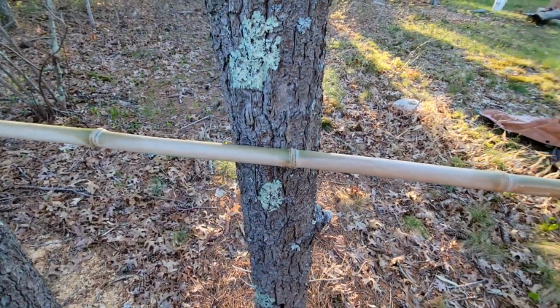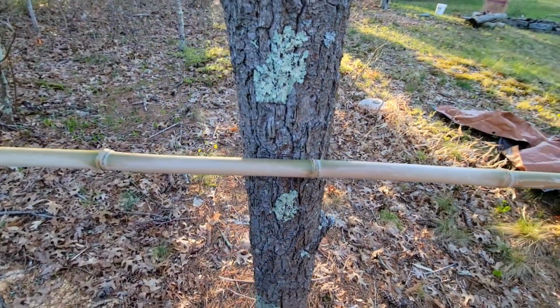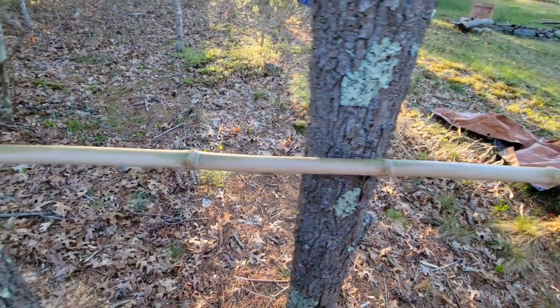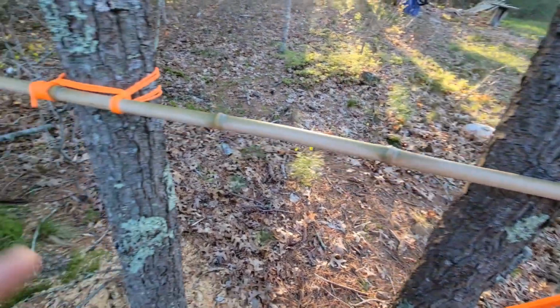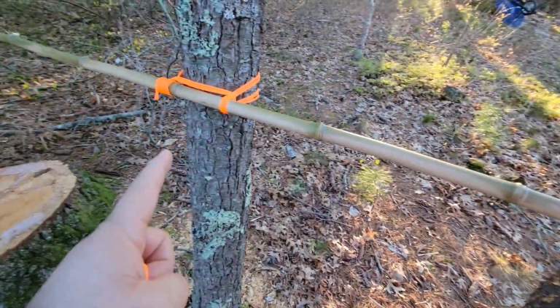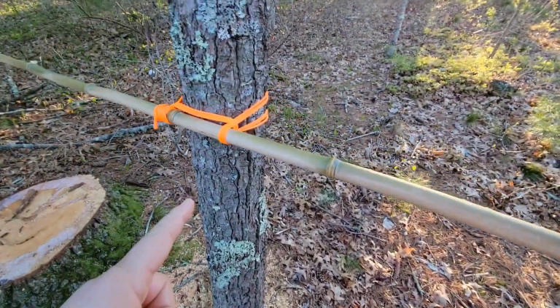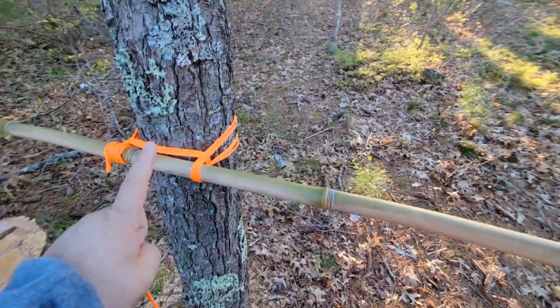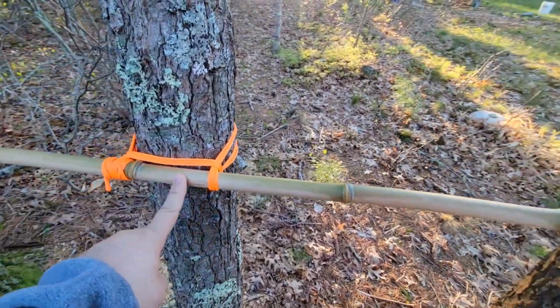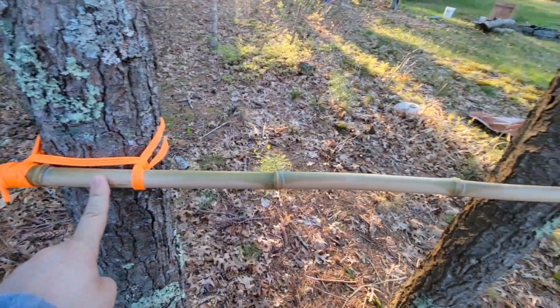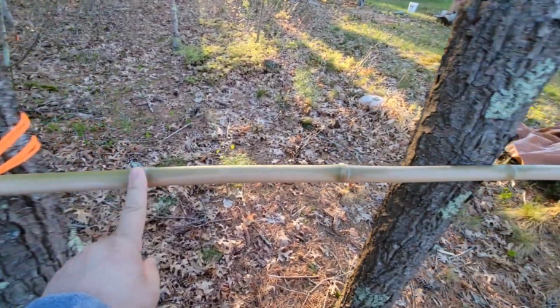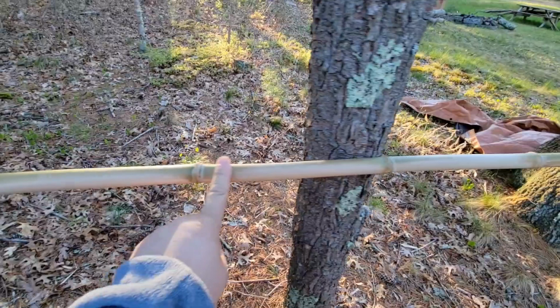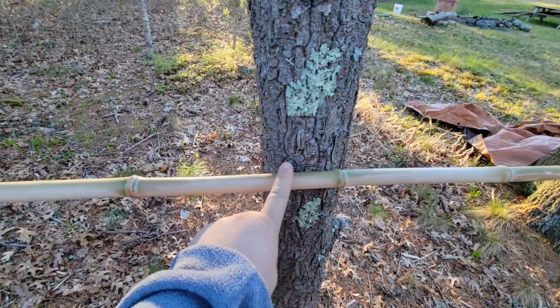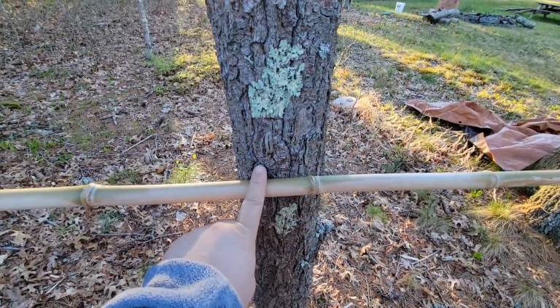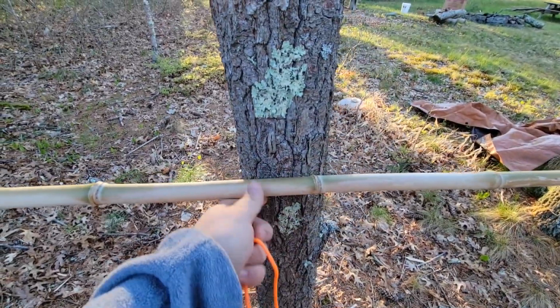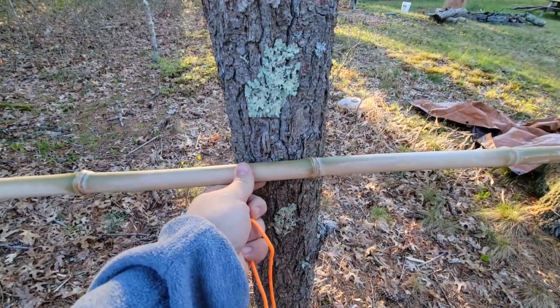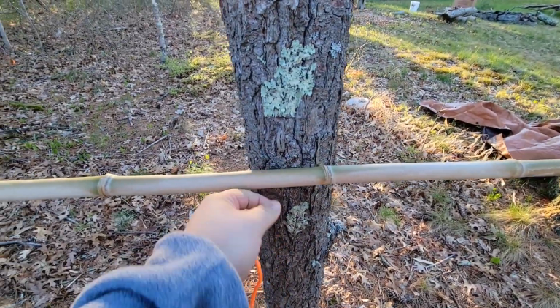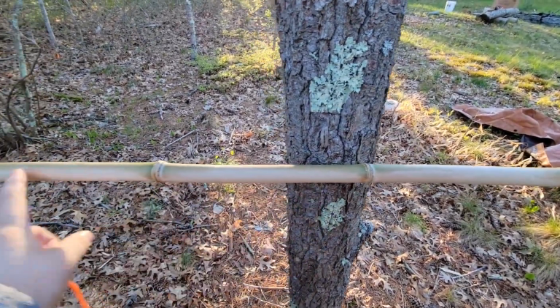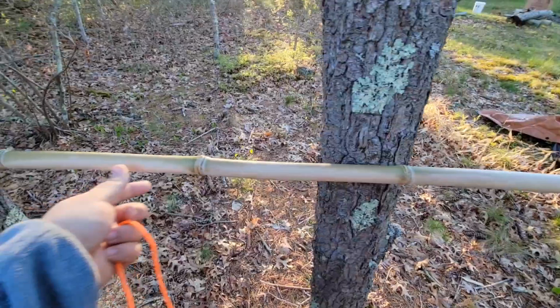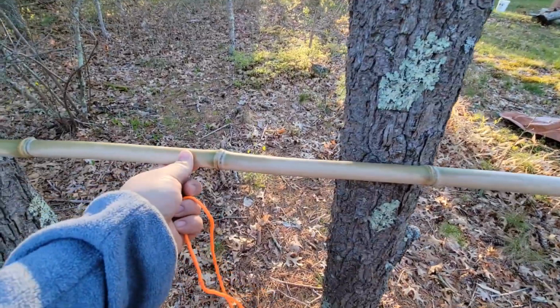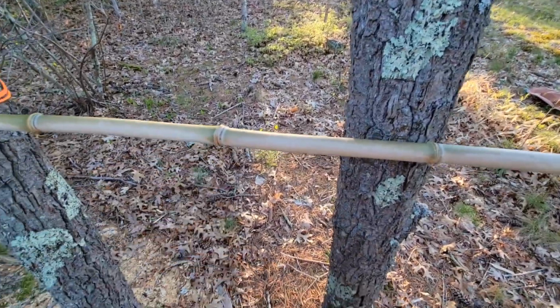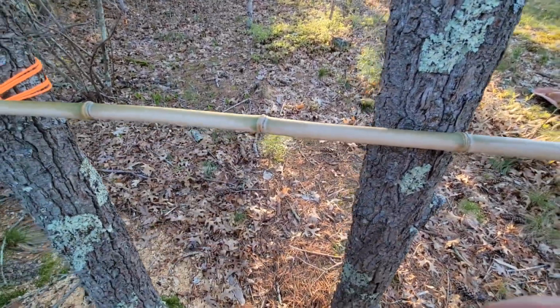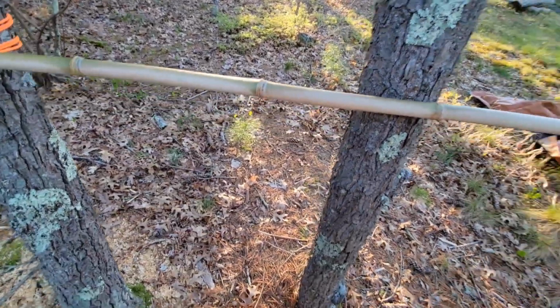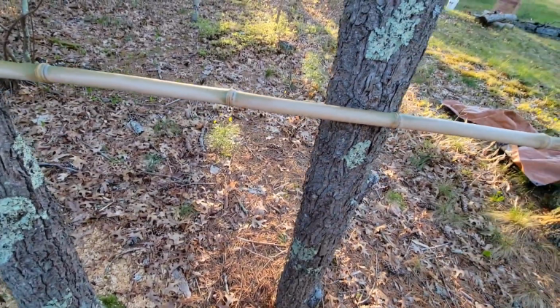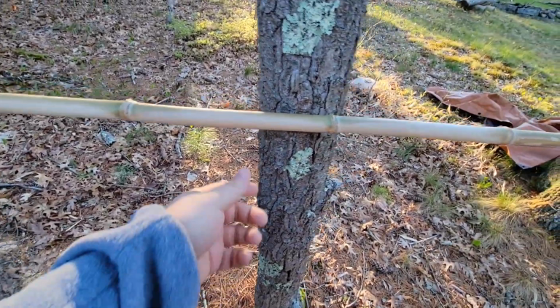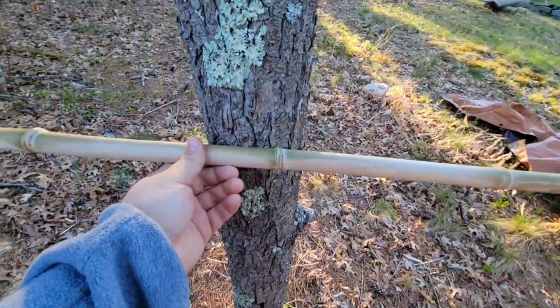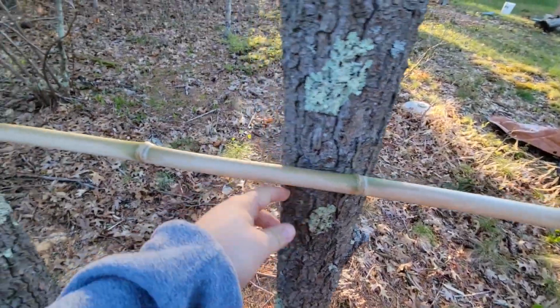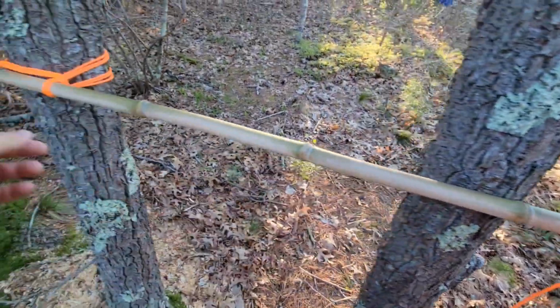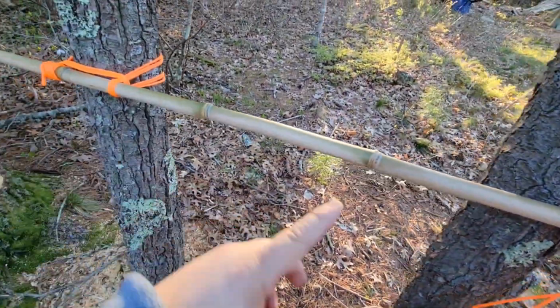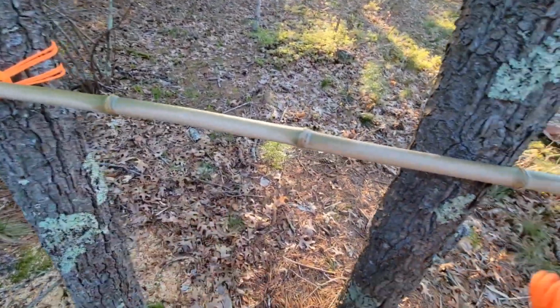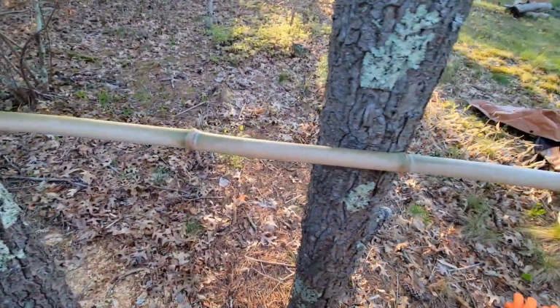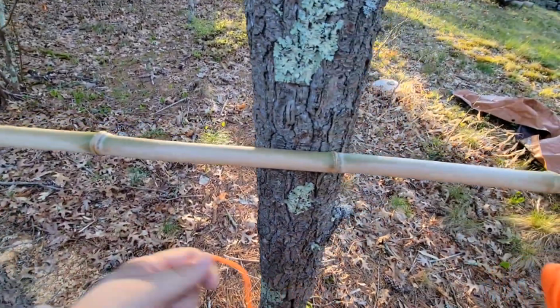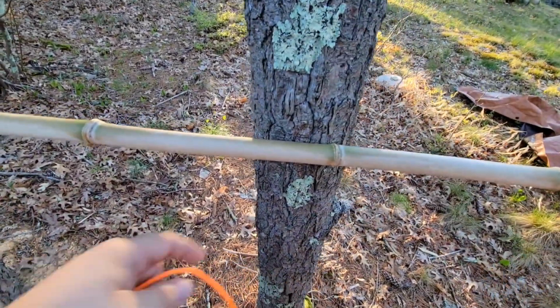Hey guys, welcome back. Right here I've got a square lashing, and that's exactly what we're gonna do. This is just a temporary bamboo pole we're gonna lash to these two trees, so I'm gonna show you.